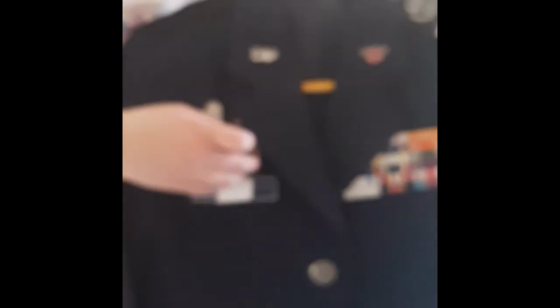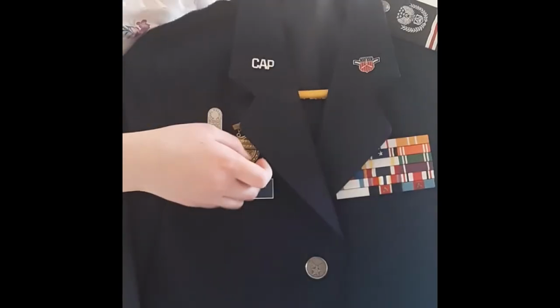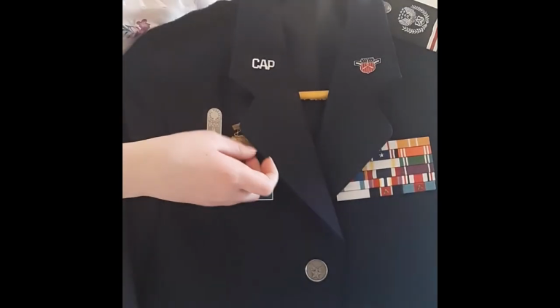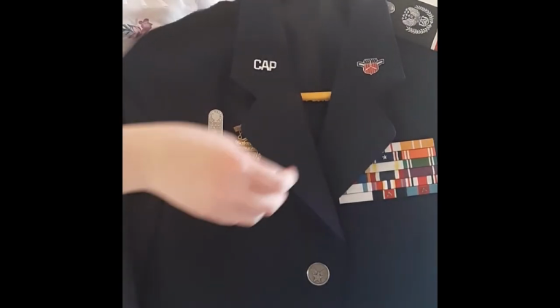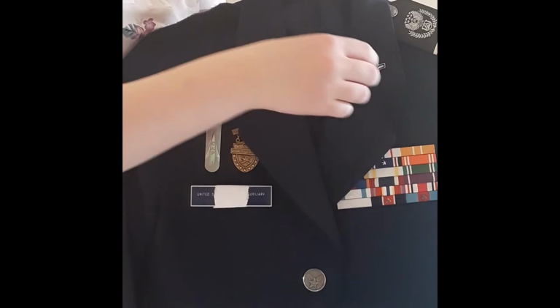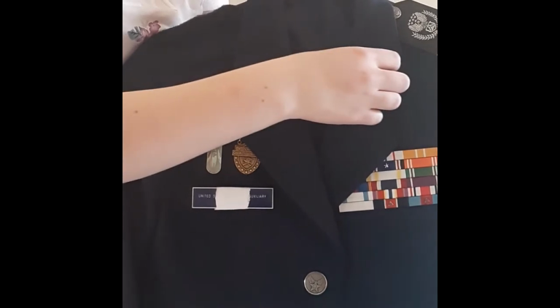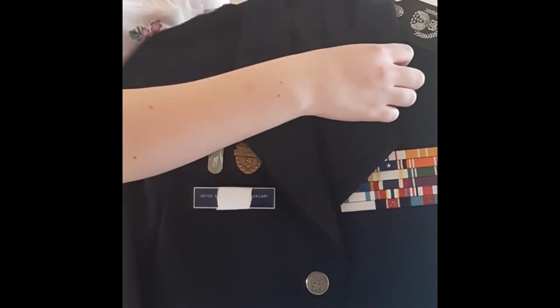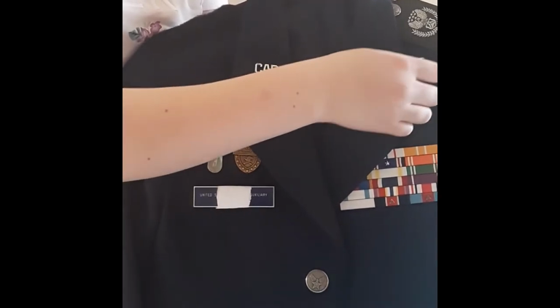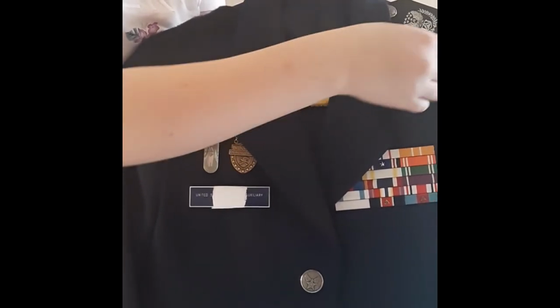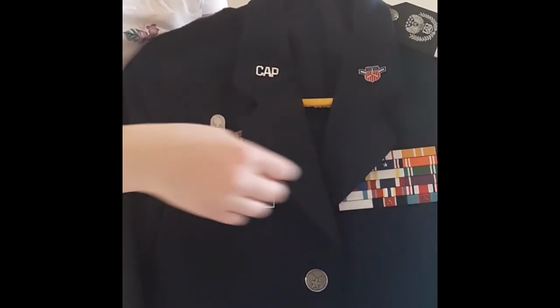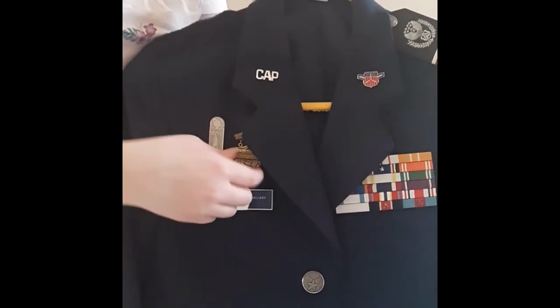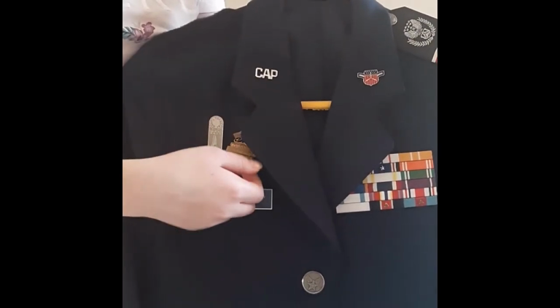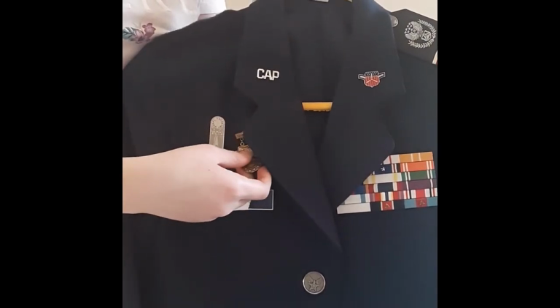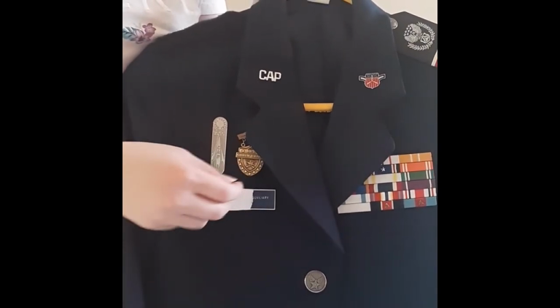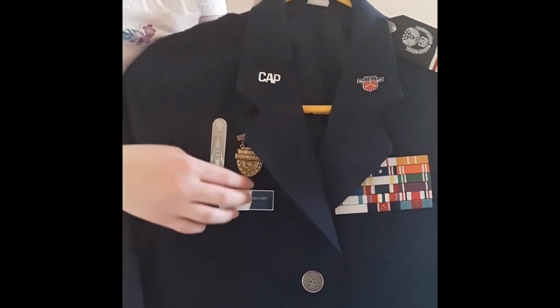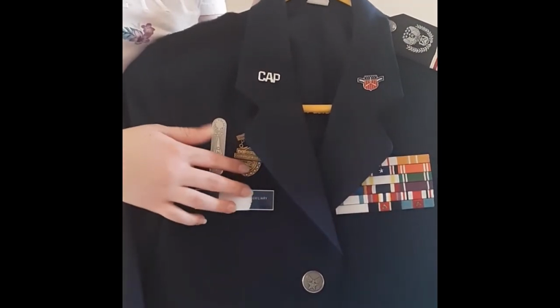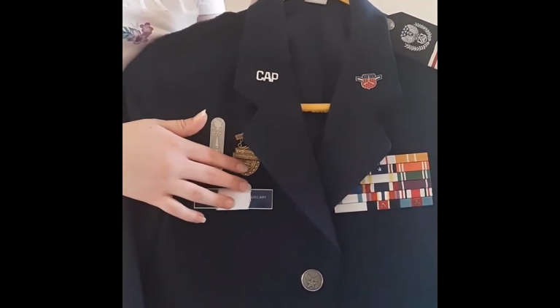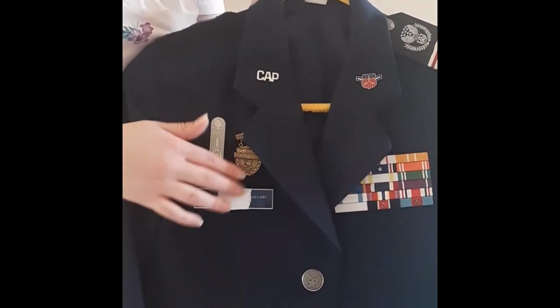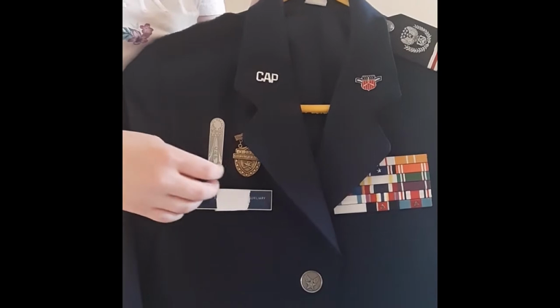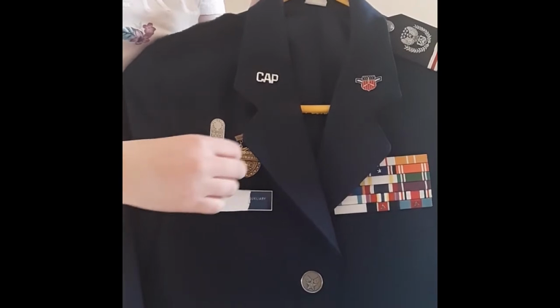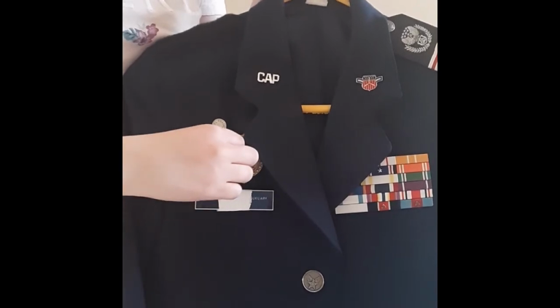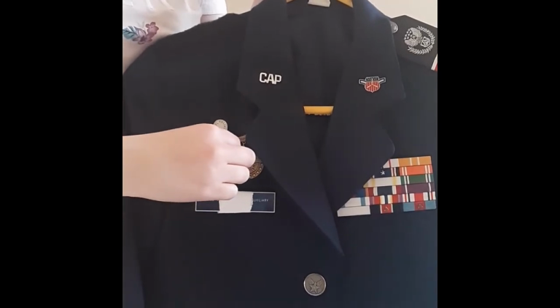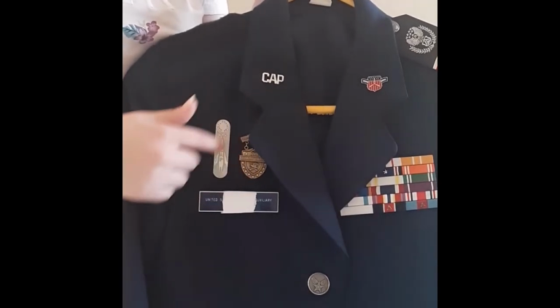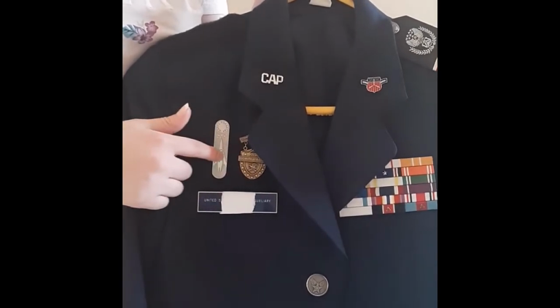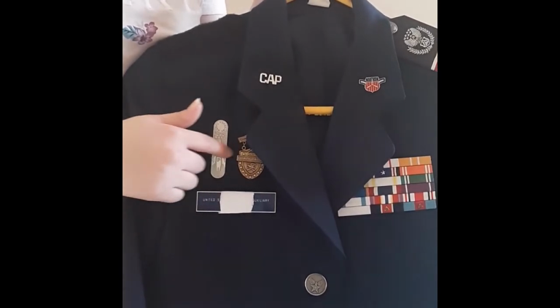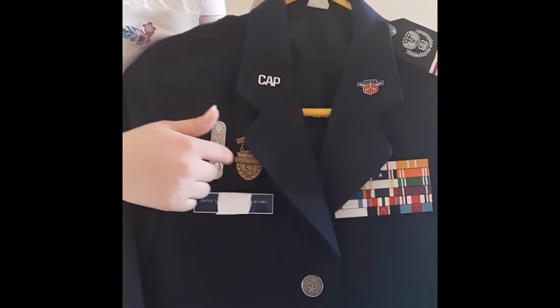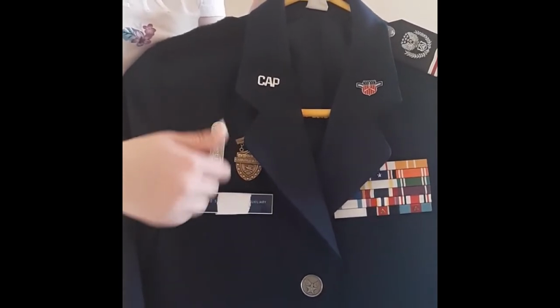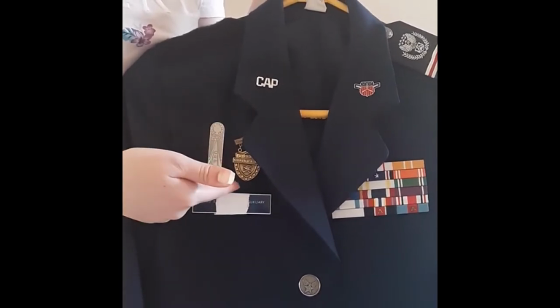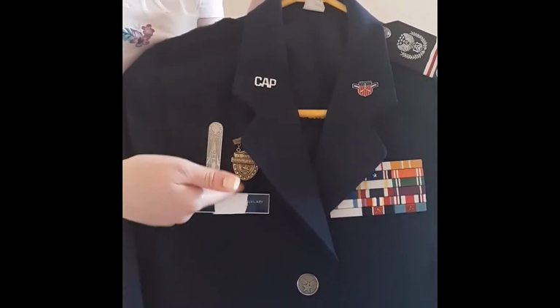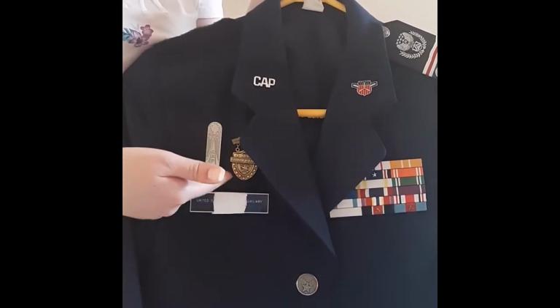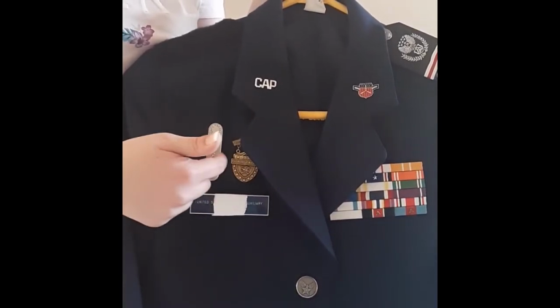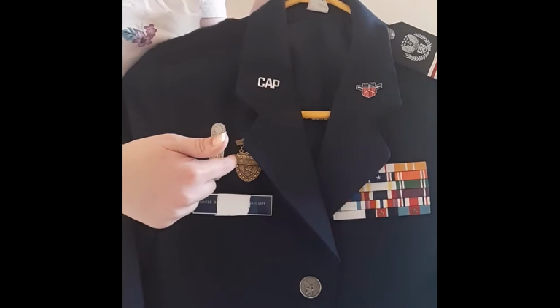Then you have your badges, and your badges are half an inch above the name tape, then a half an inch apart, as you can see. Half an inch above, half an inch apart.